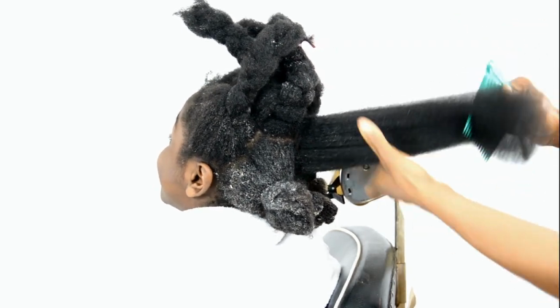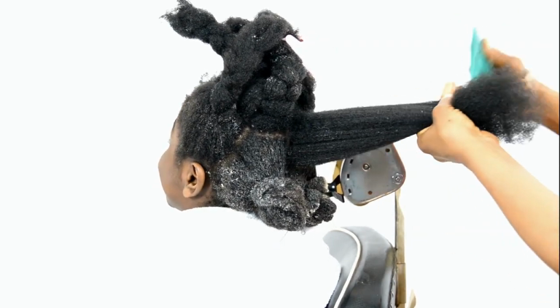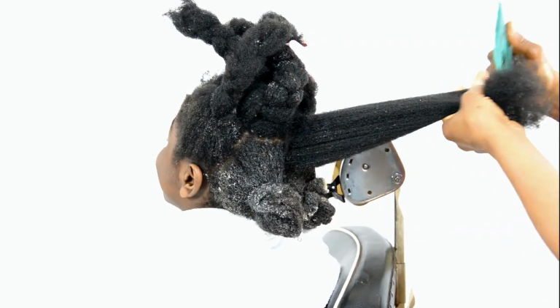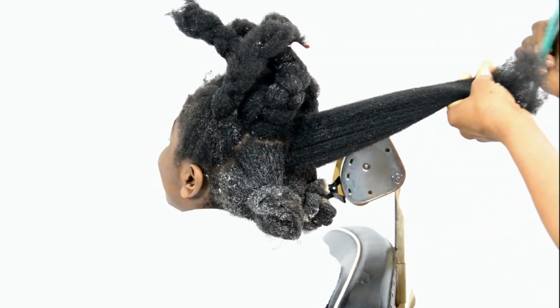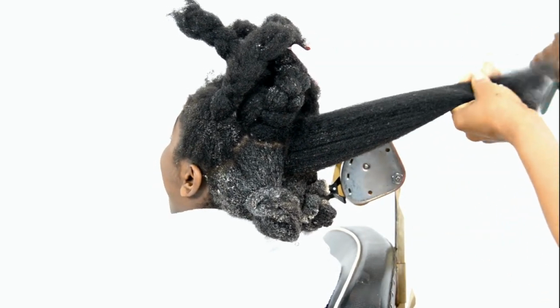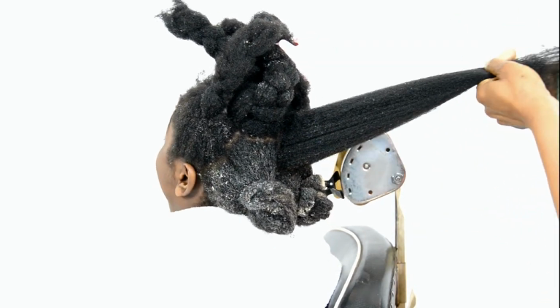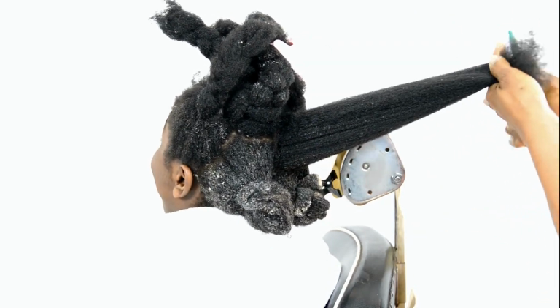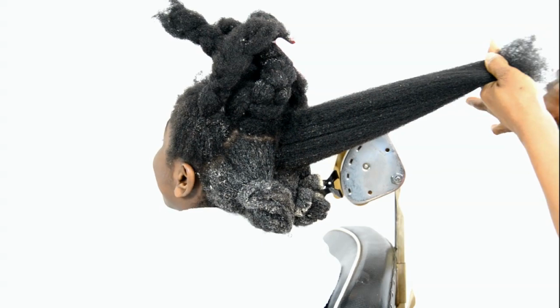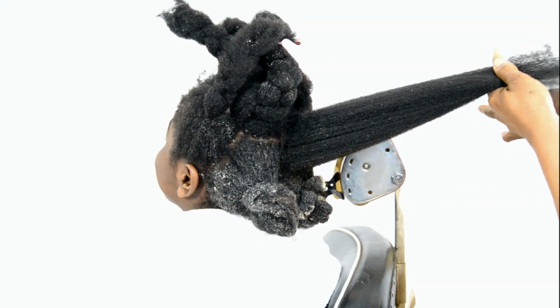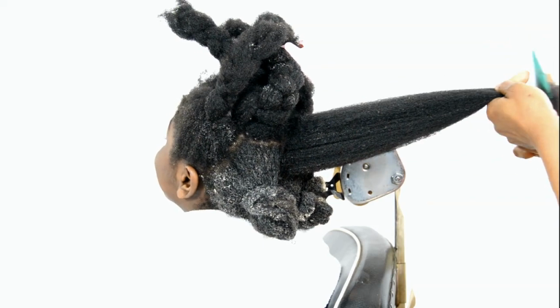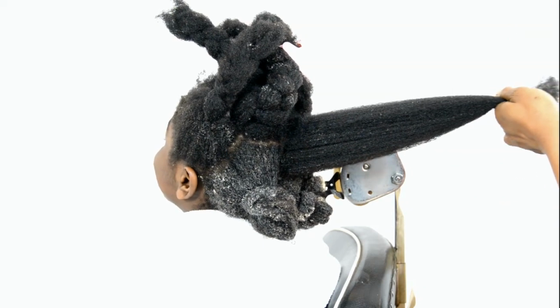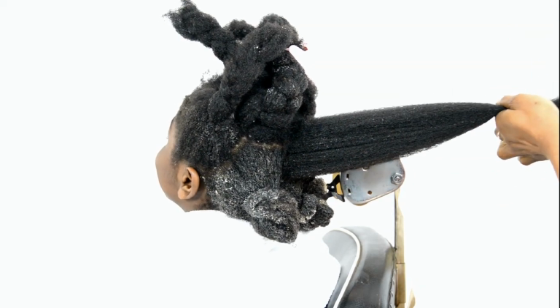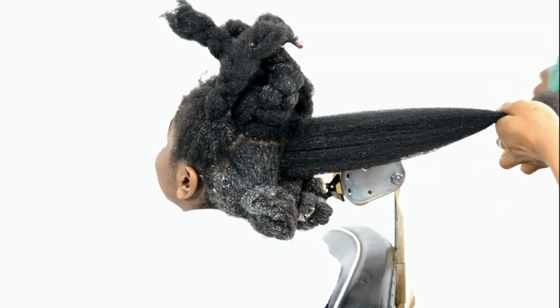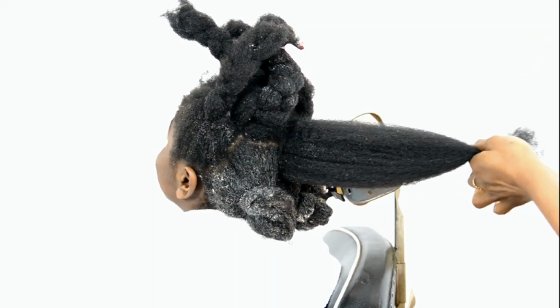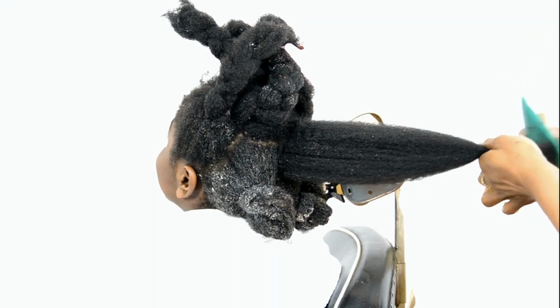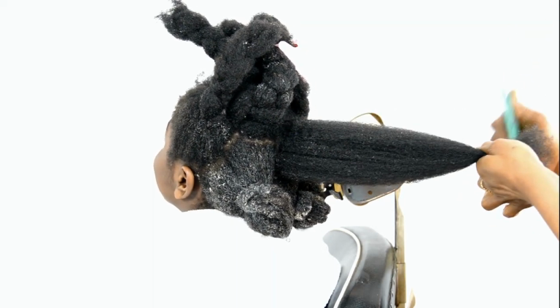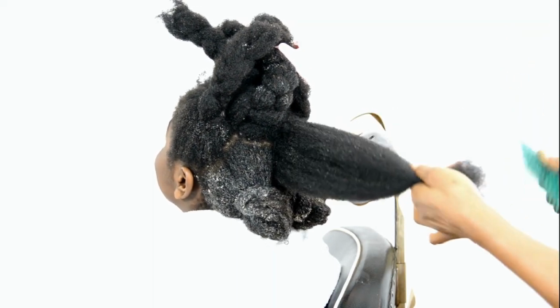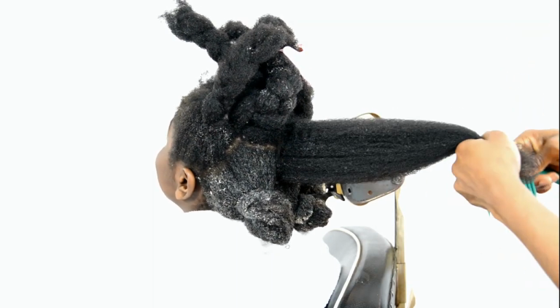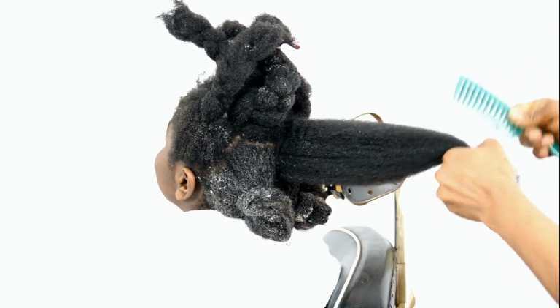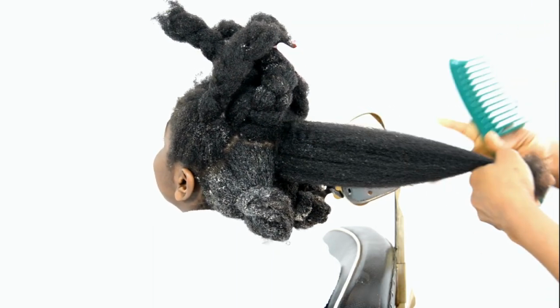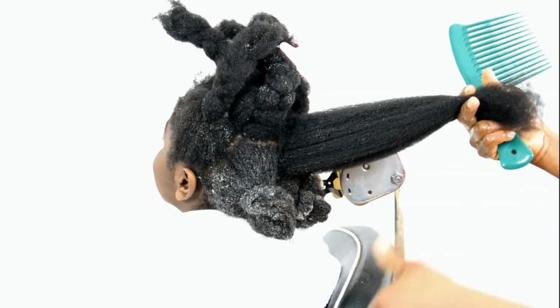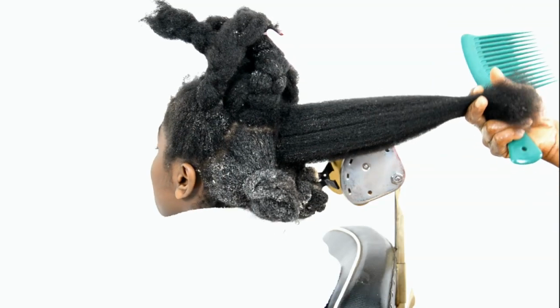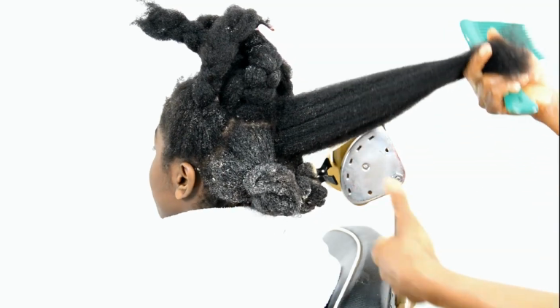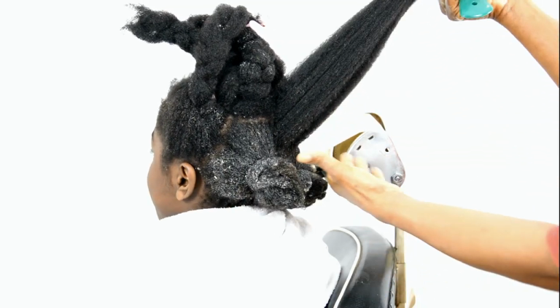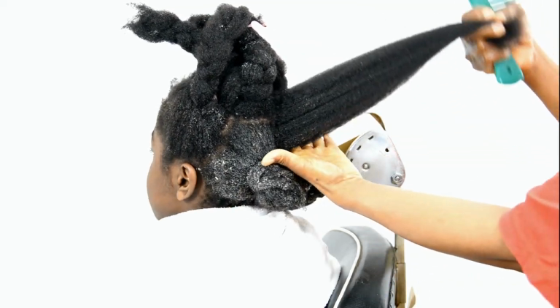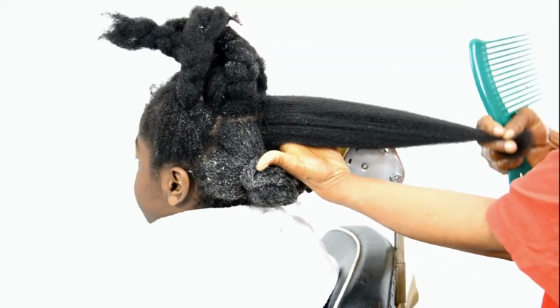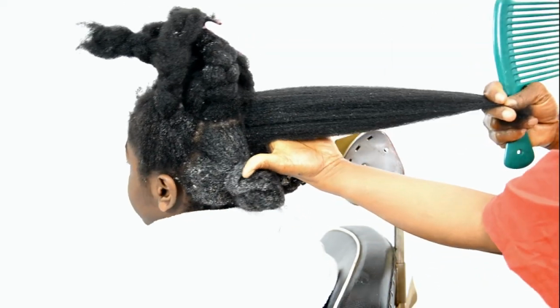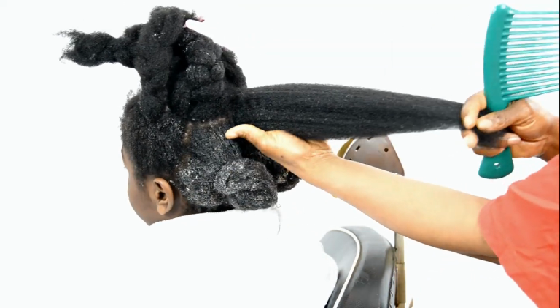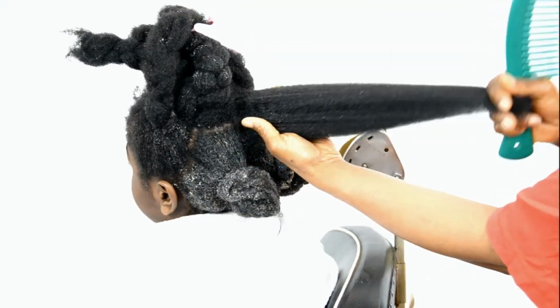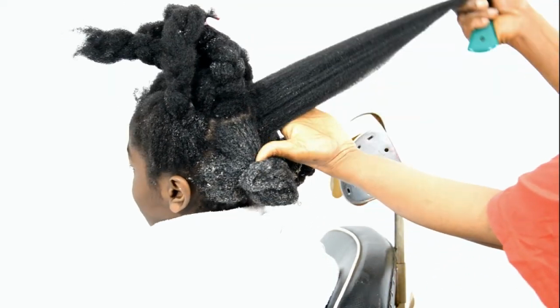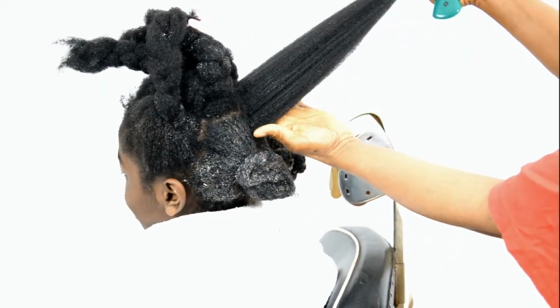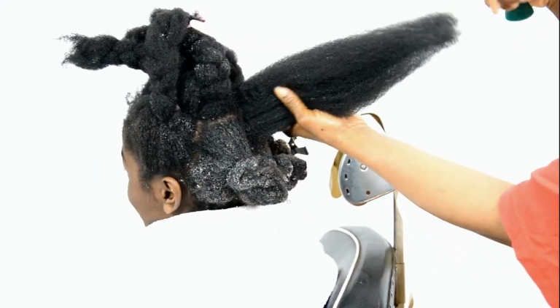Hi guys! Today we are trying to wash Garand's hair because he's been in twists for some time, so we're just taking it out. You can see how much his hair has grown.